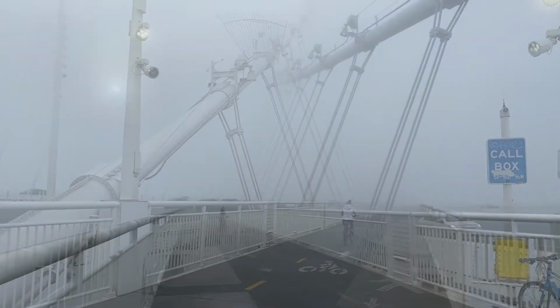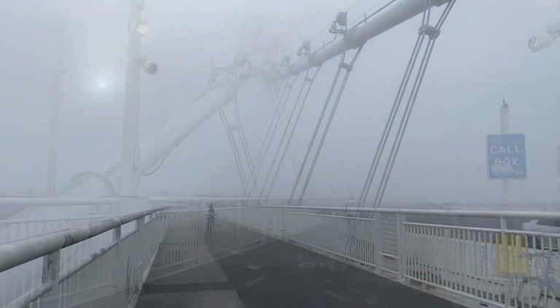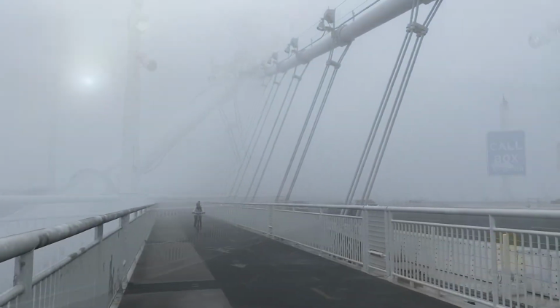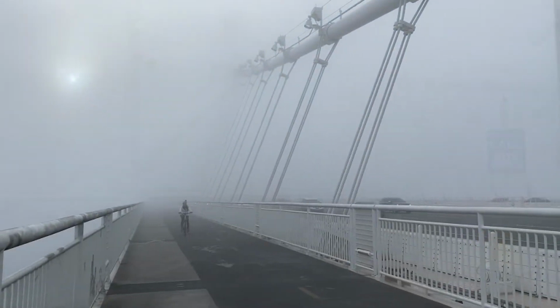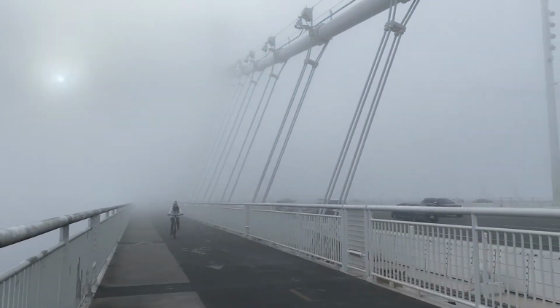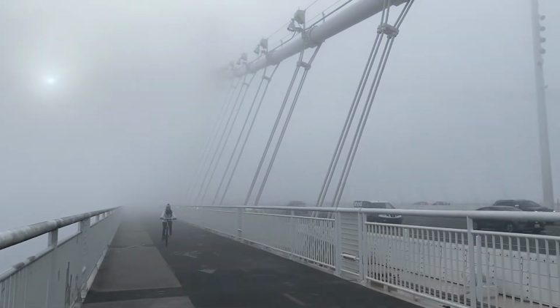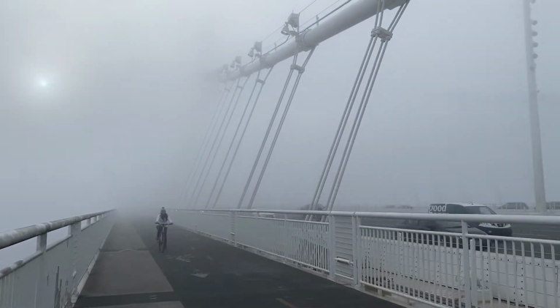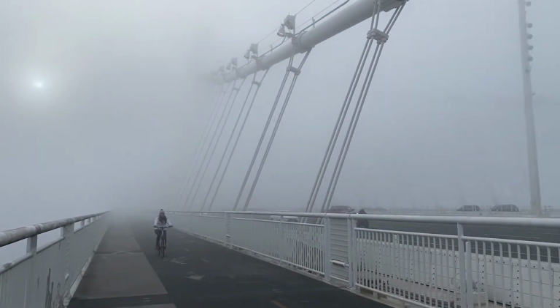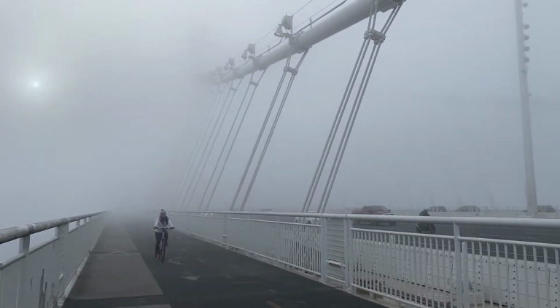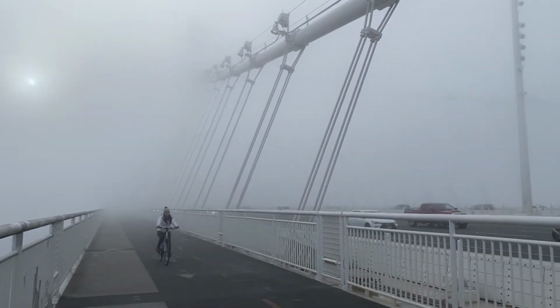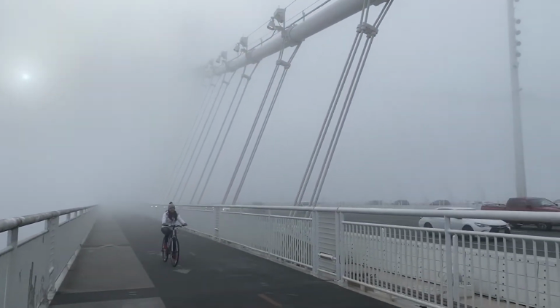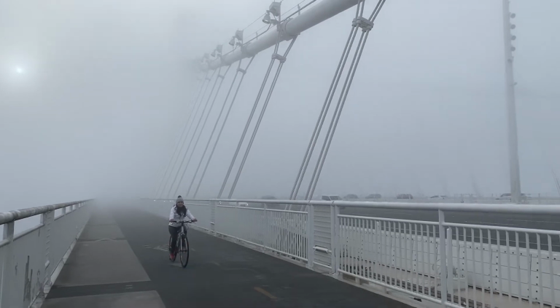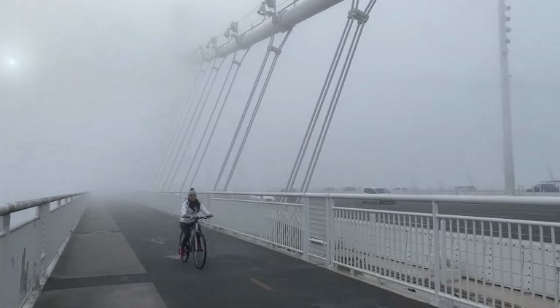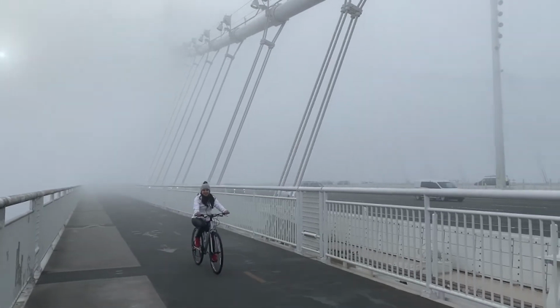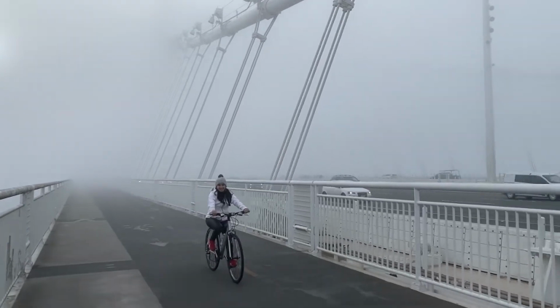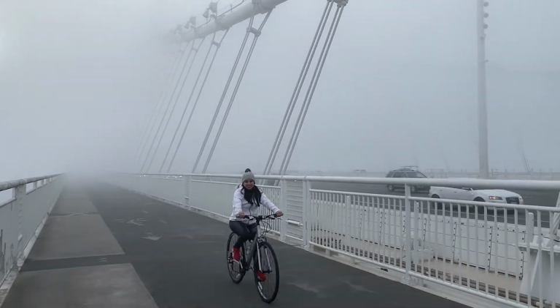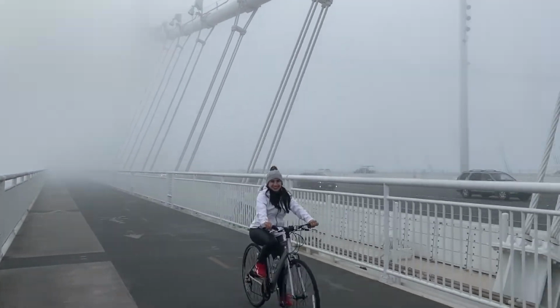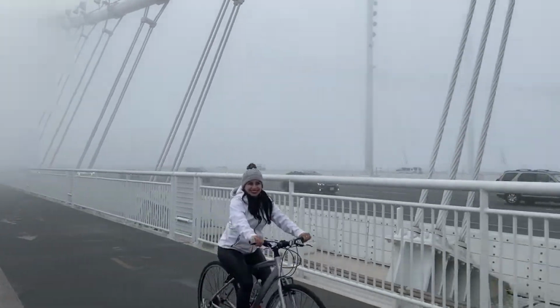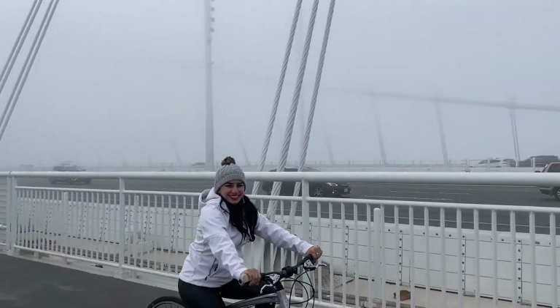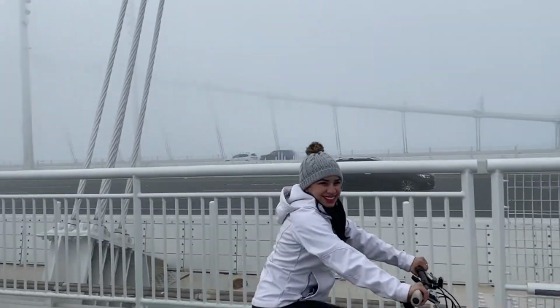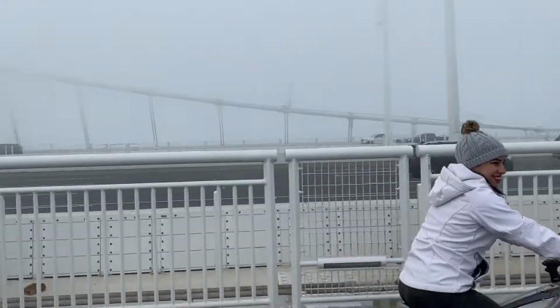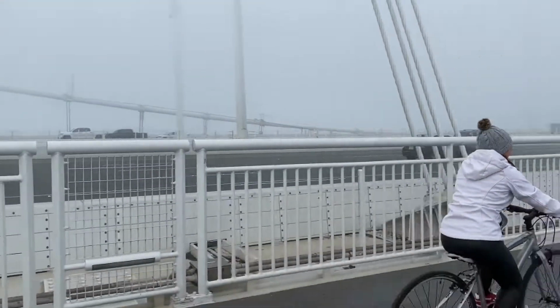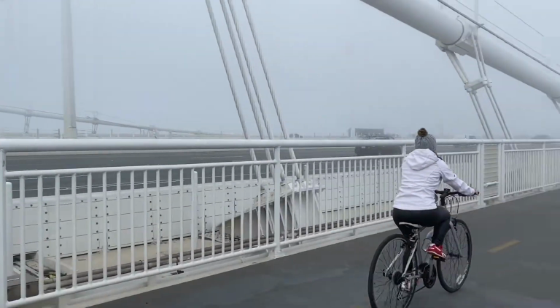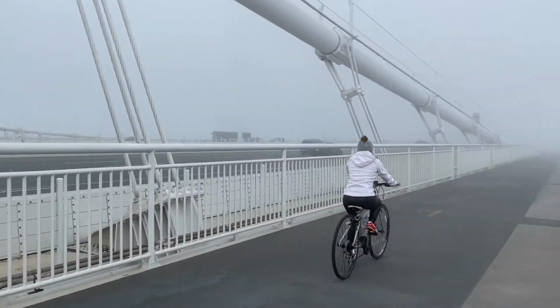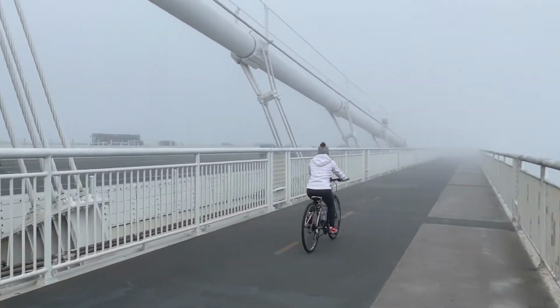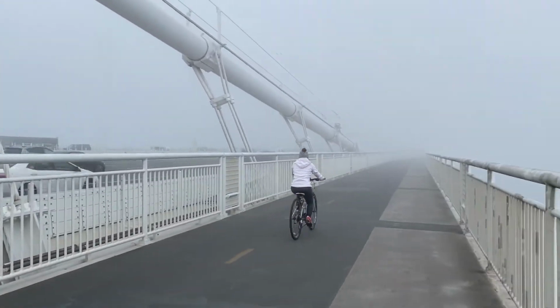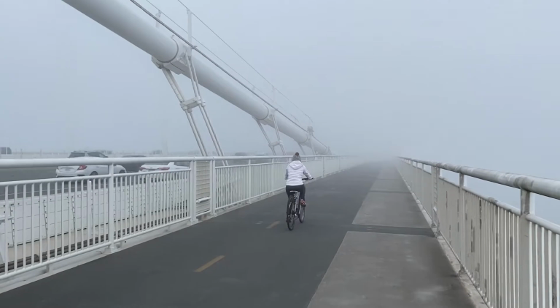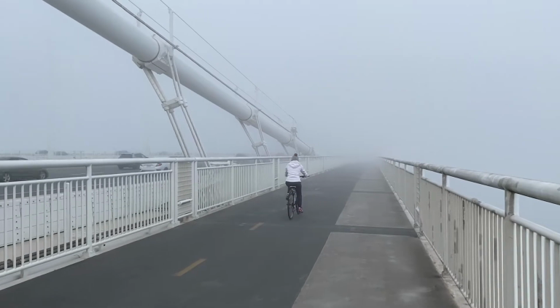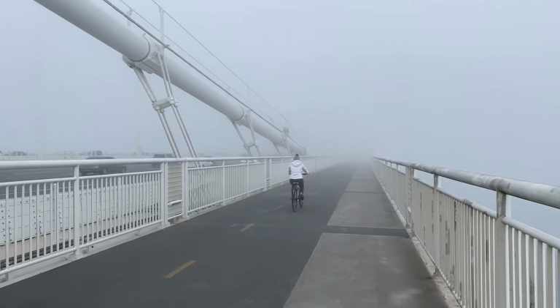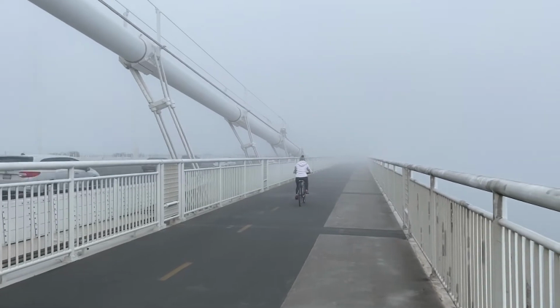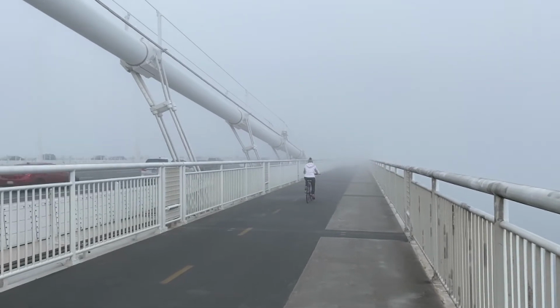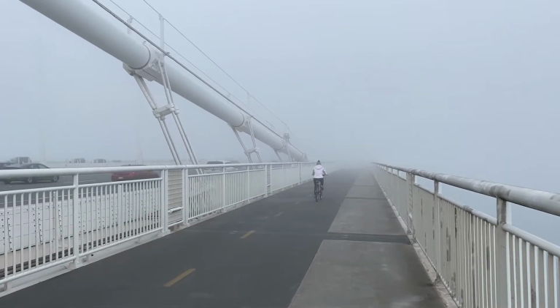Once you're on the bridge itself, the path is marked off into three sections: a lane for inbound bikers, a lane for outbound bikers, and a lane for all pedestrians.